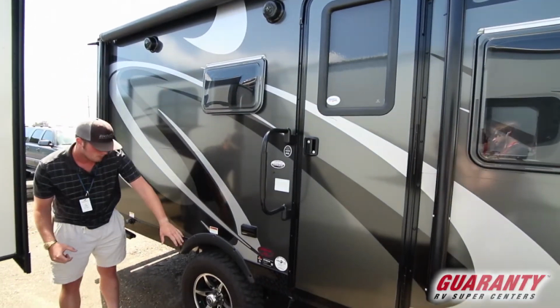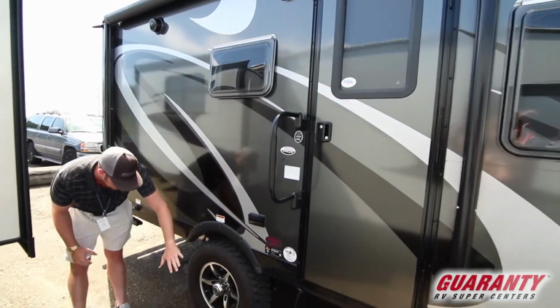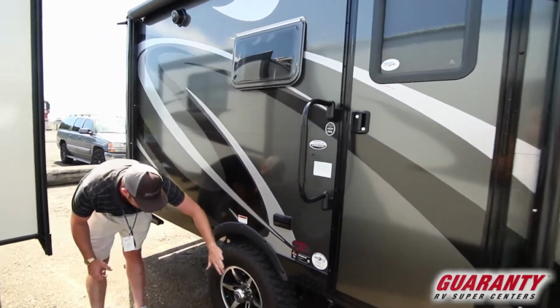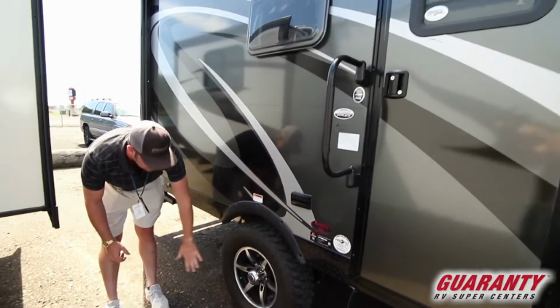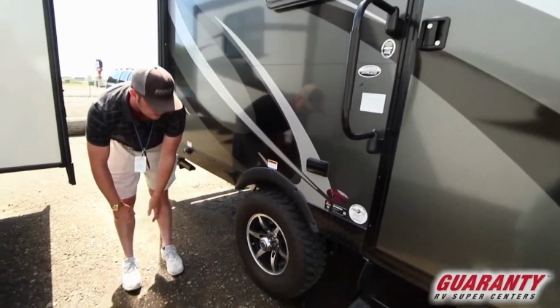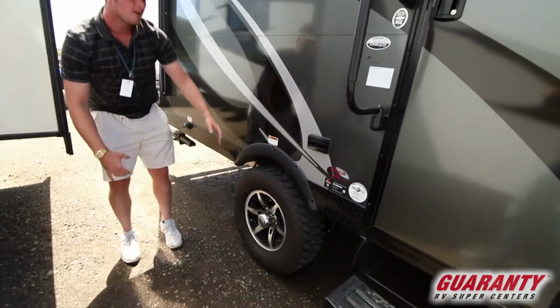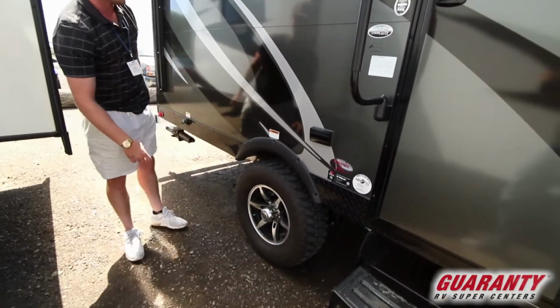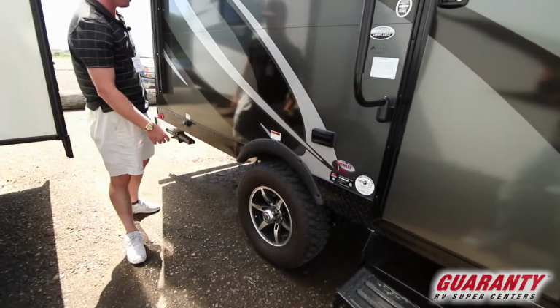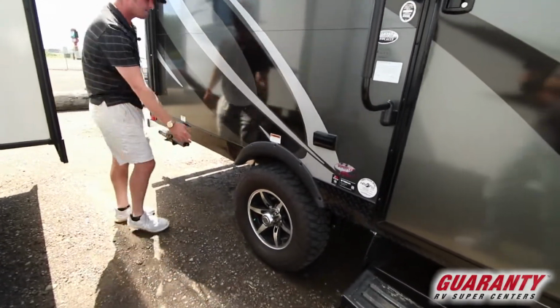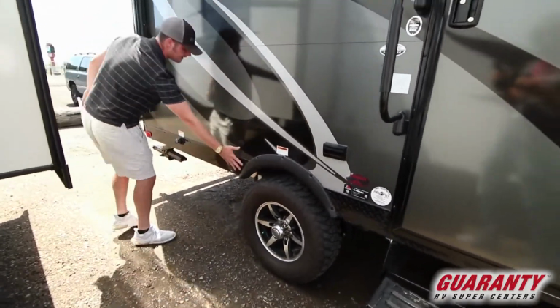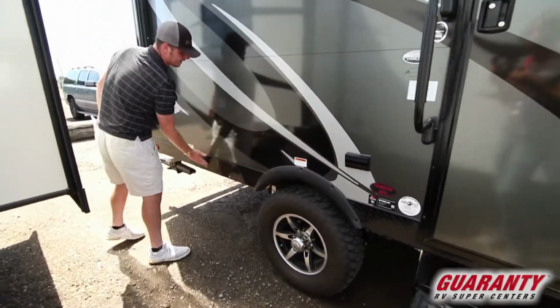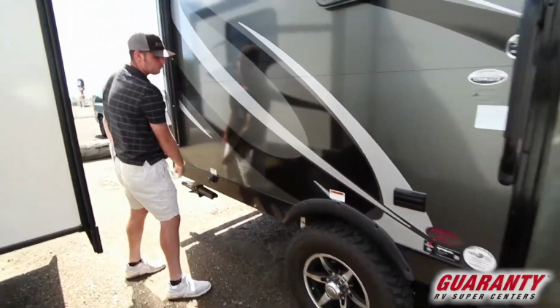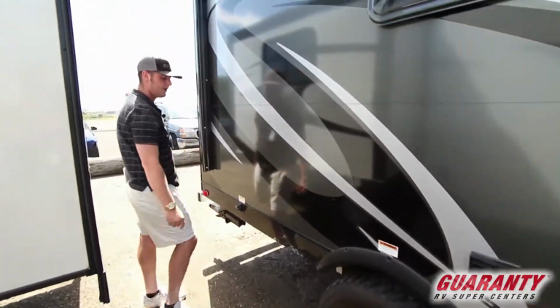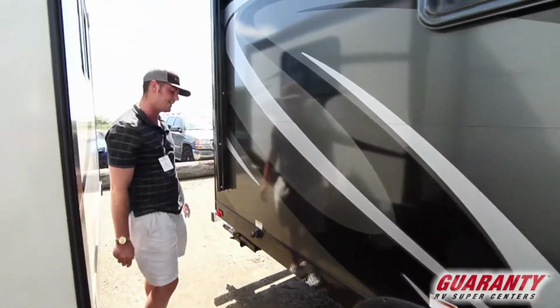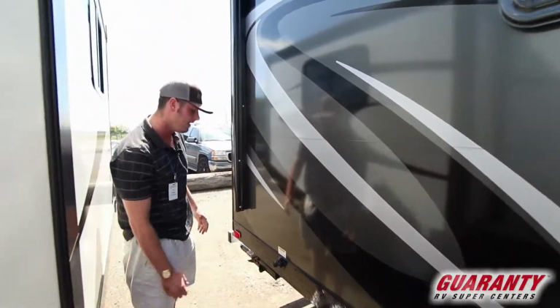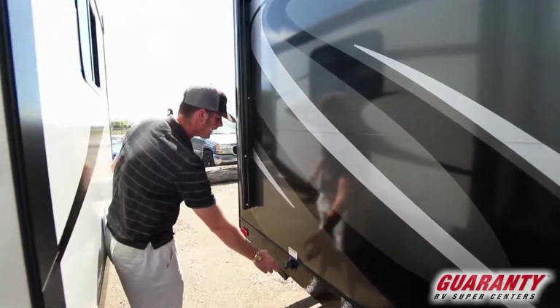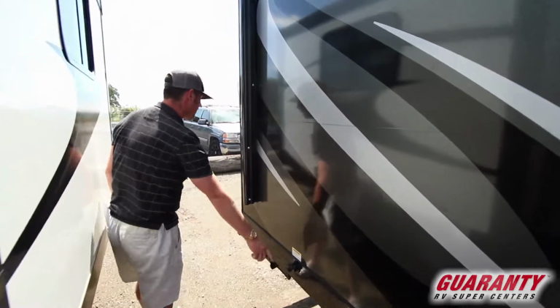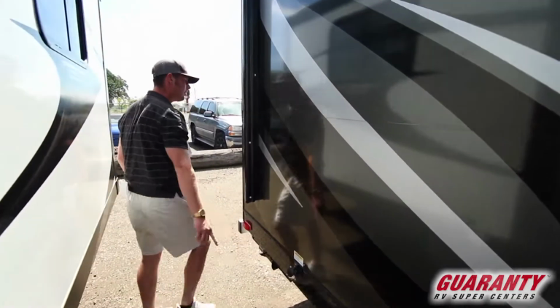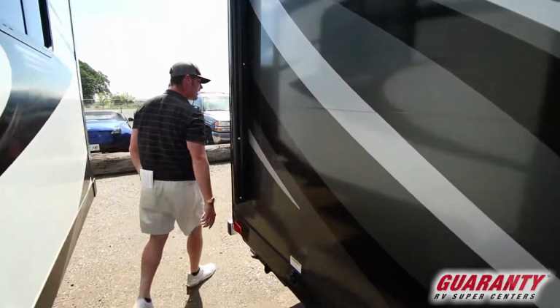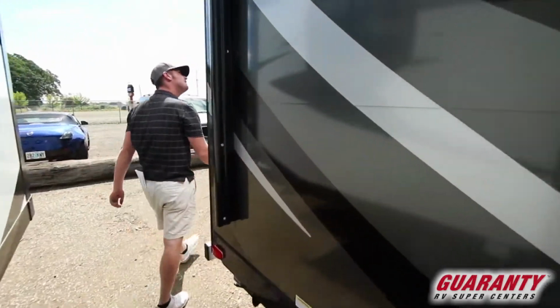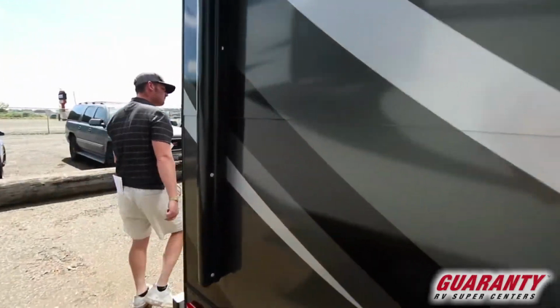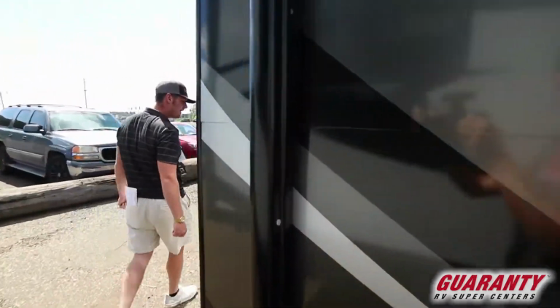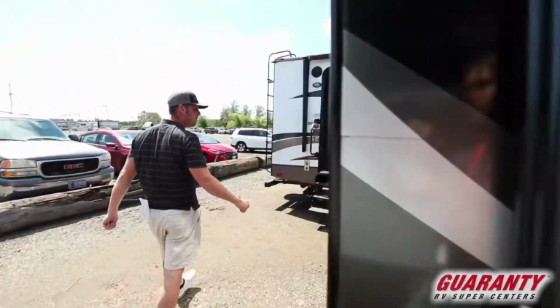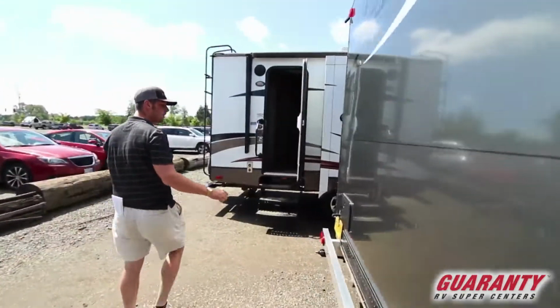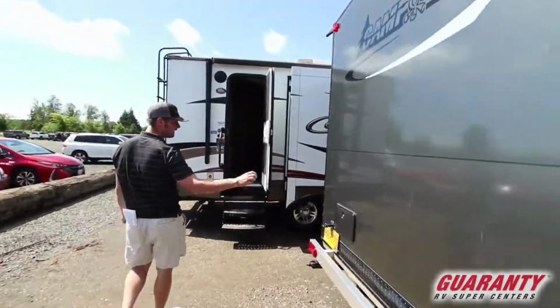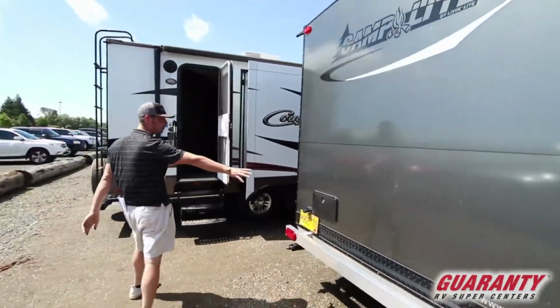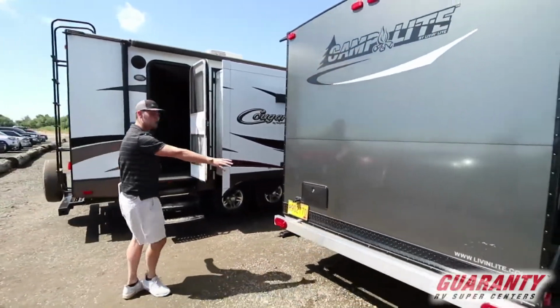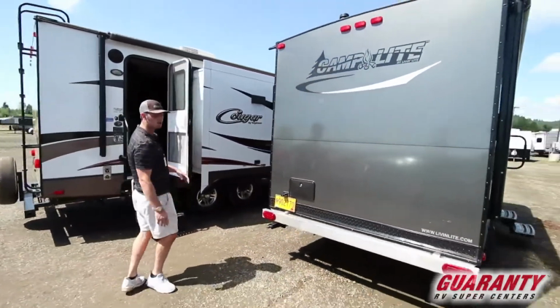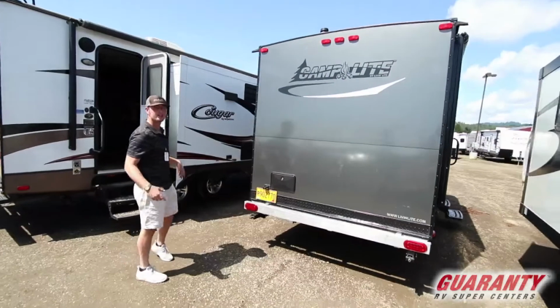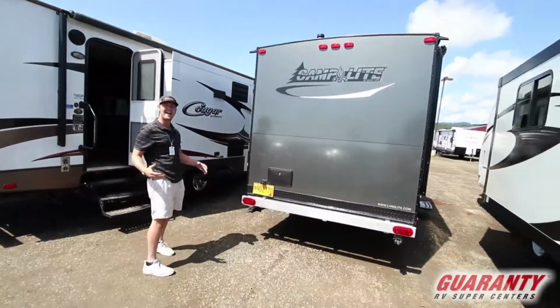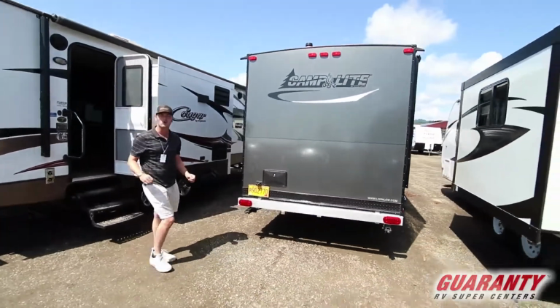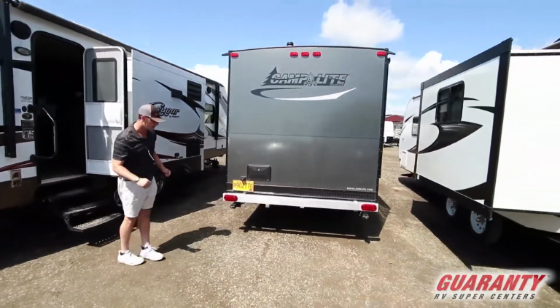We're going to get the upgraded tires, the axles, and basically the diamond plate all the way down the side. We're going to get the flush tank. And then on the back we are going to get the outdoor shower which does hot and cold water.